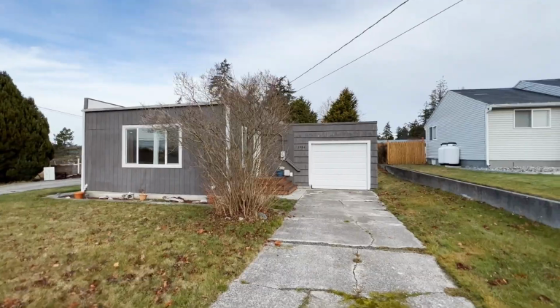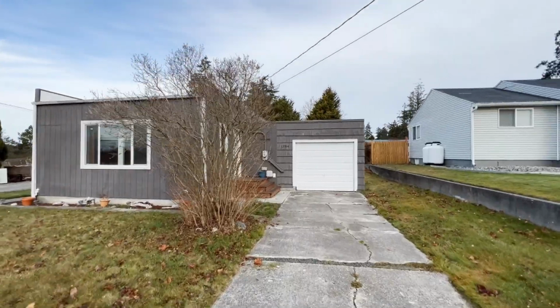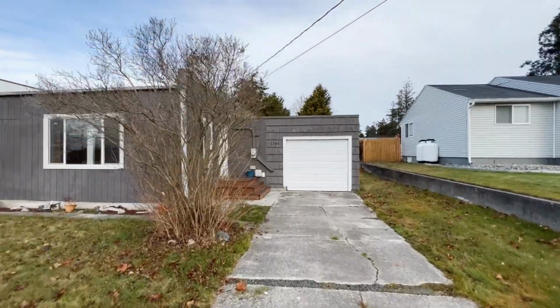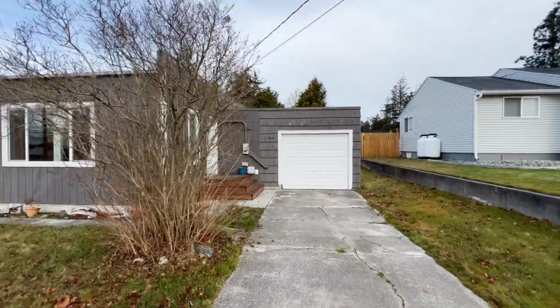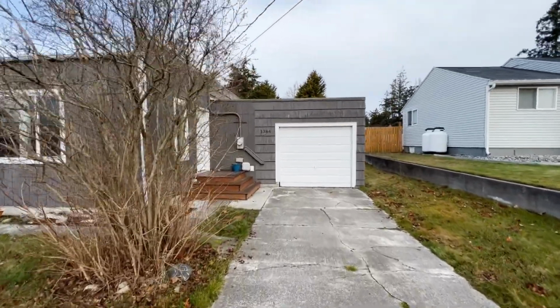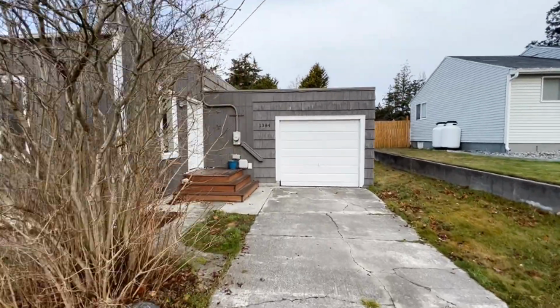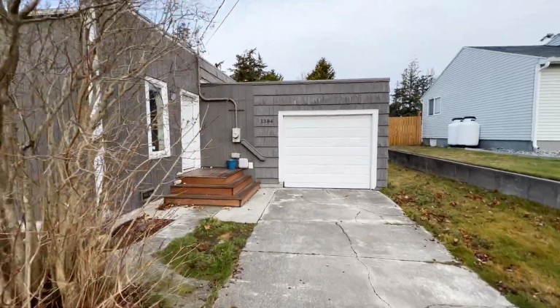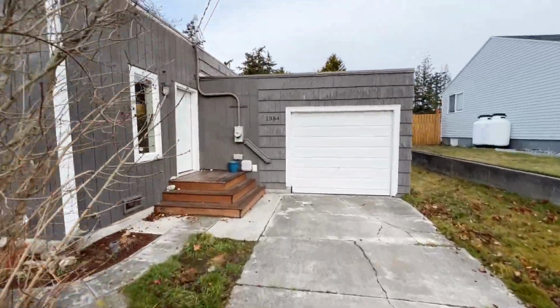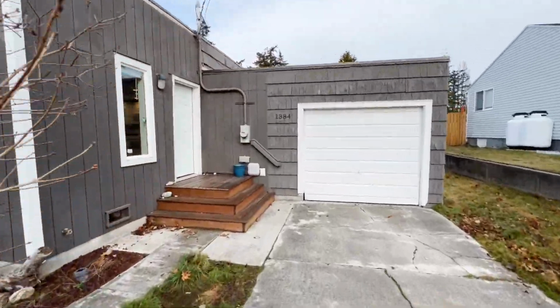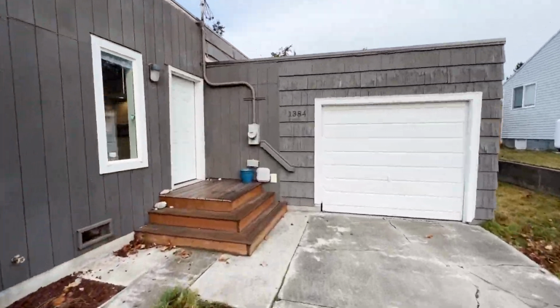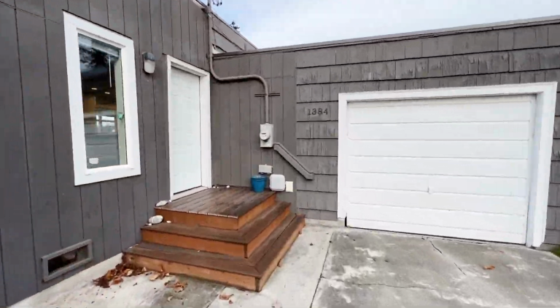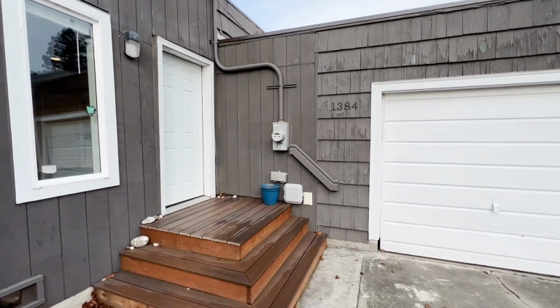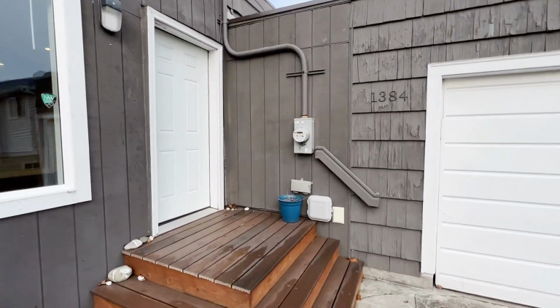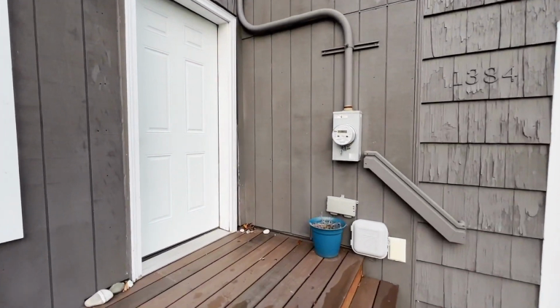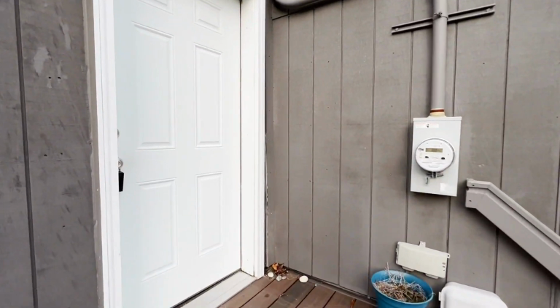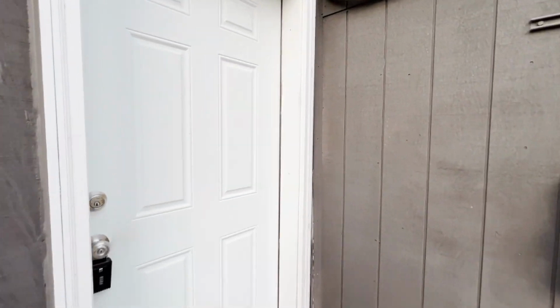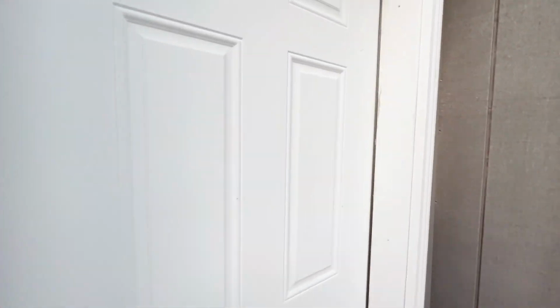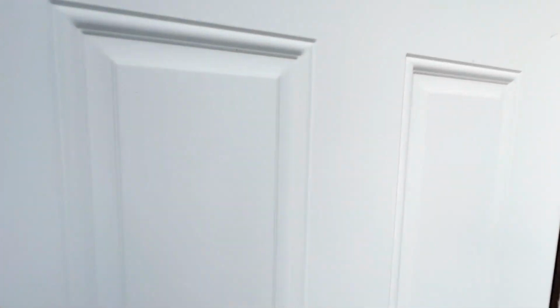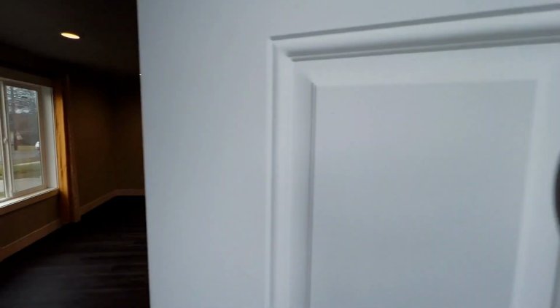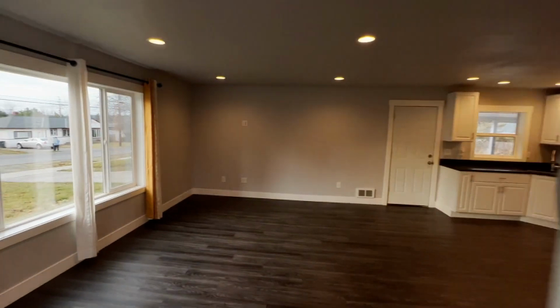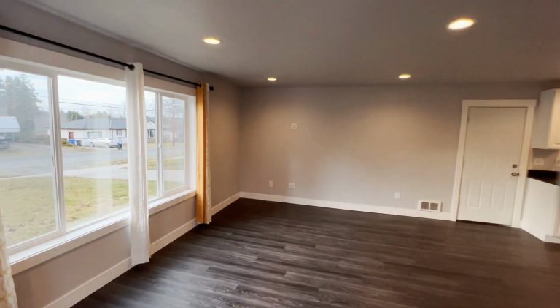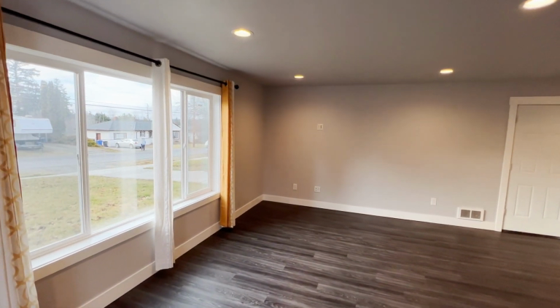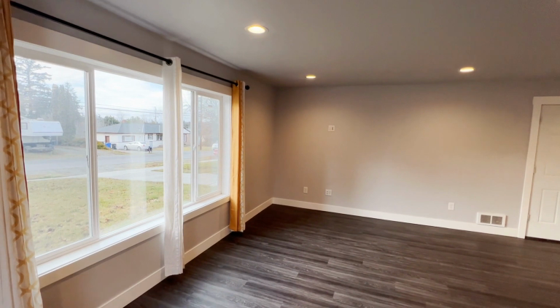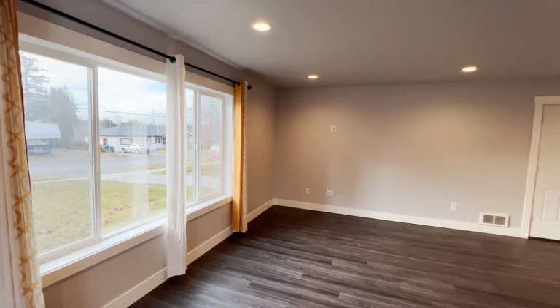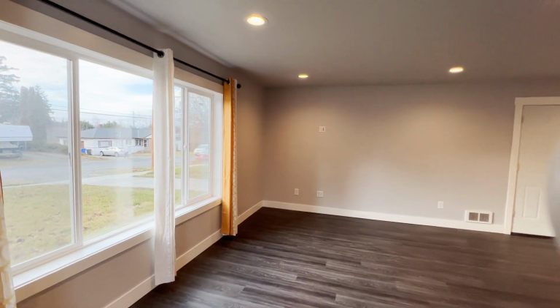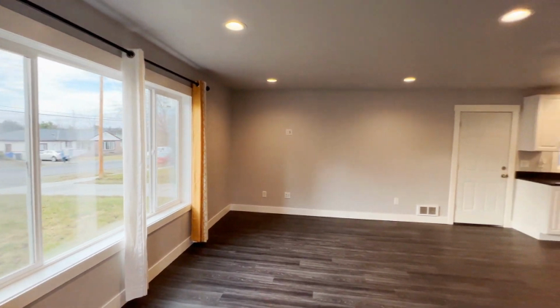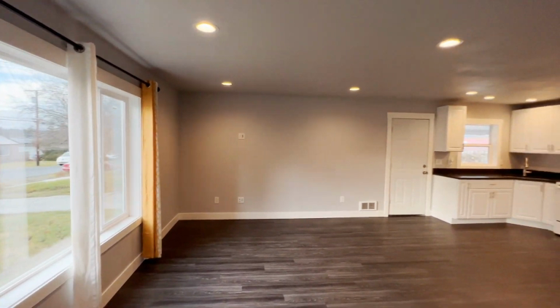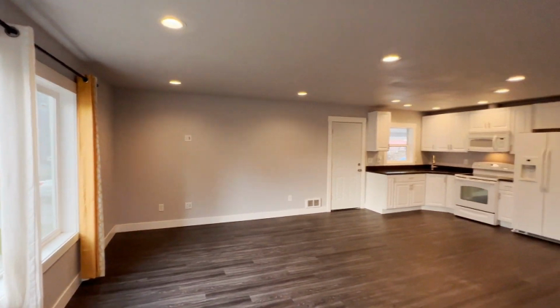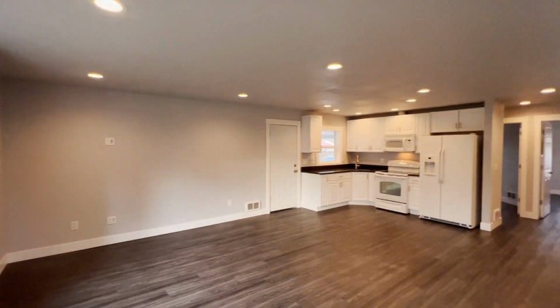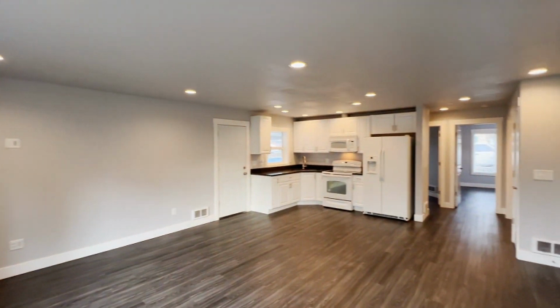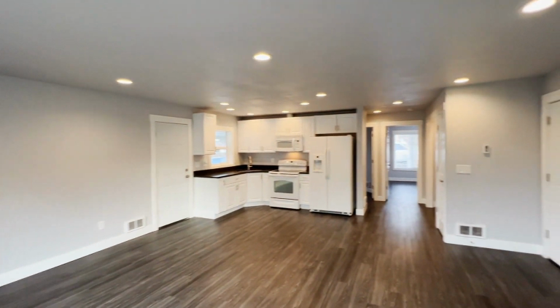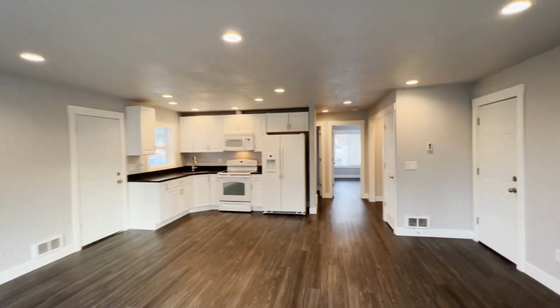1384 in Oak Harbor — this is a two-bedroom, one-bathroom home. Let's go in and check it out. It opens up to the living room, dining room, and kitchen.